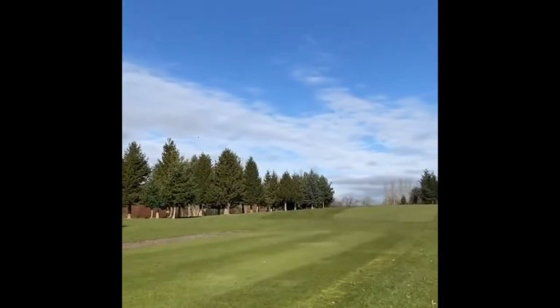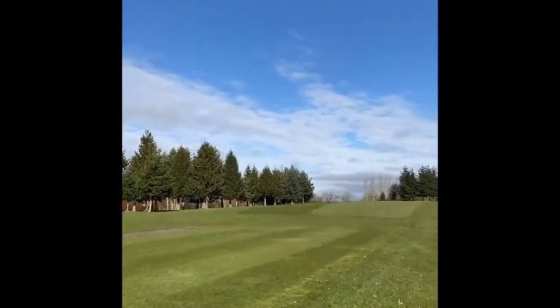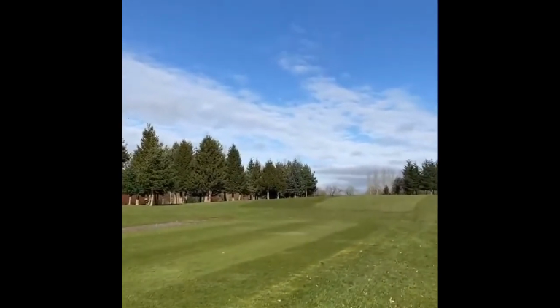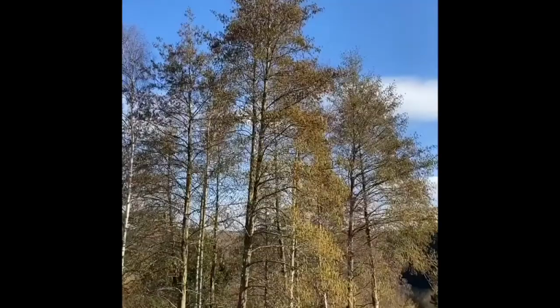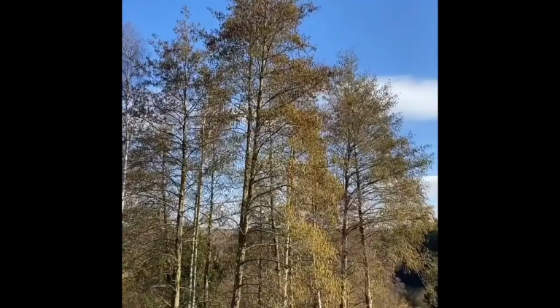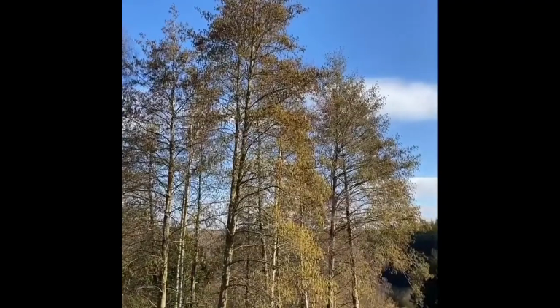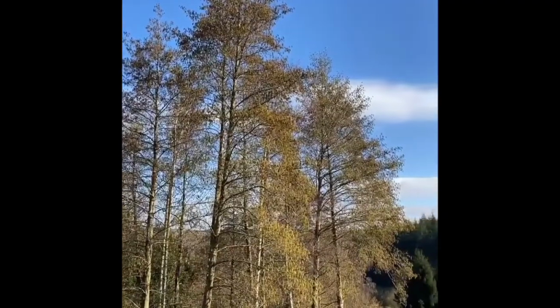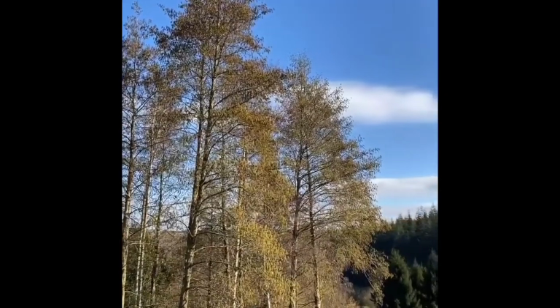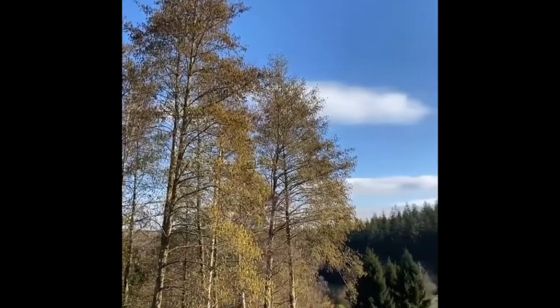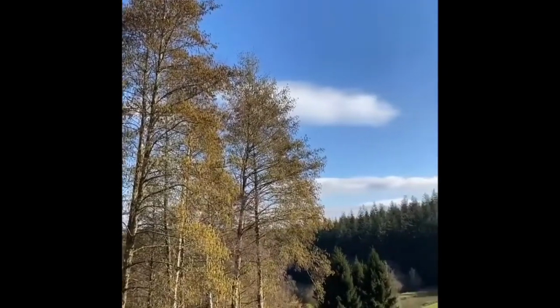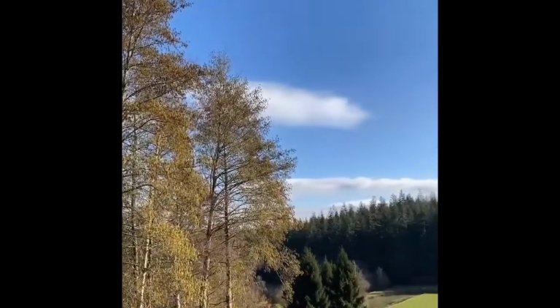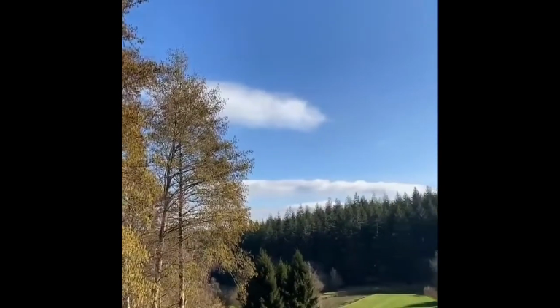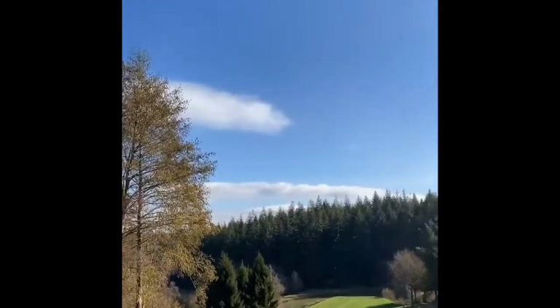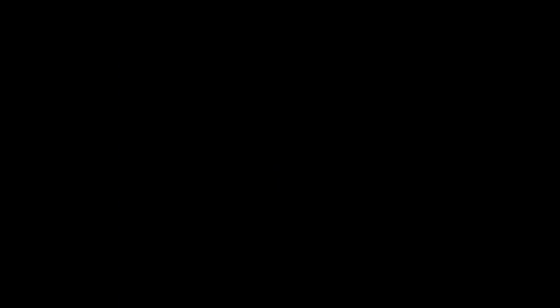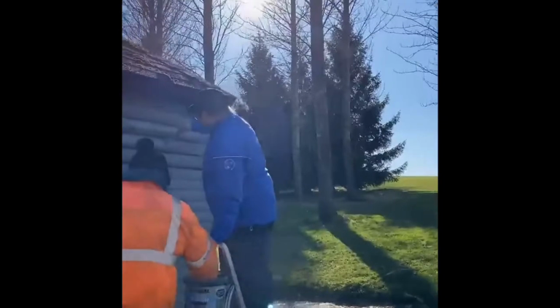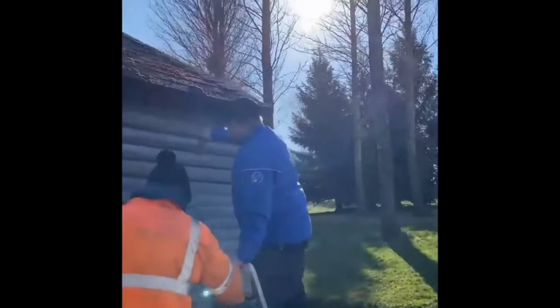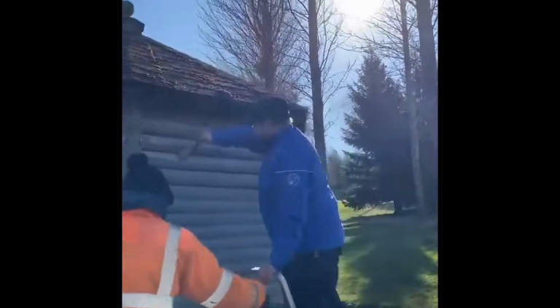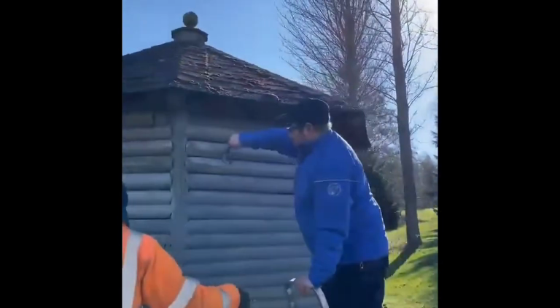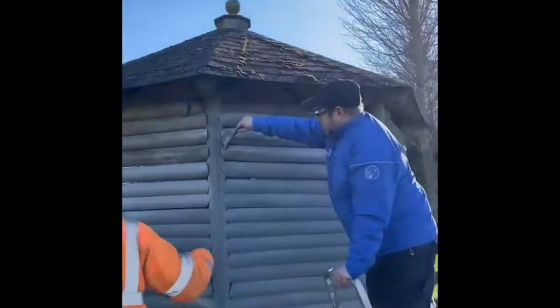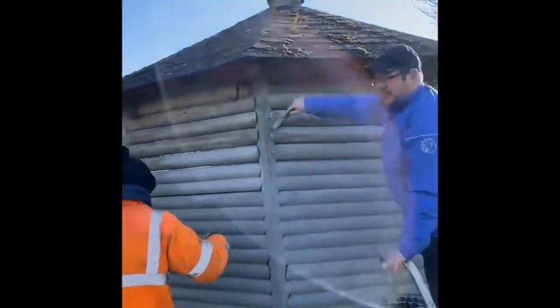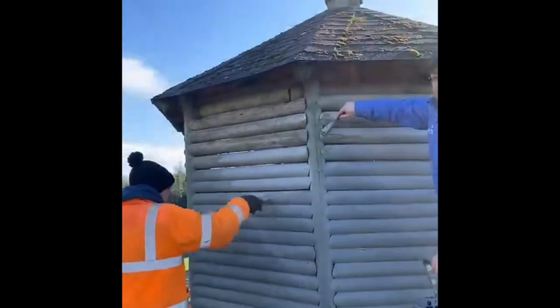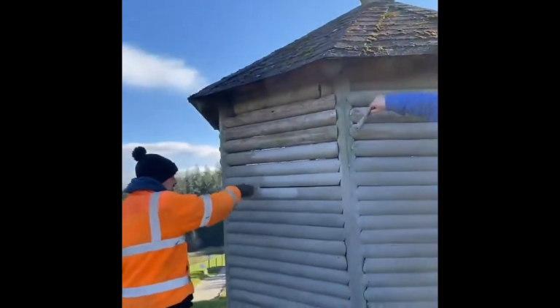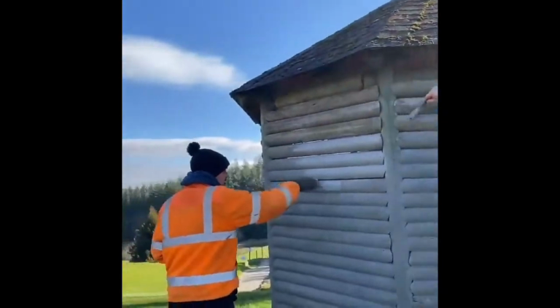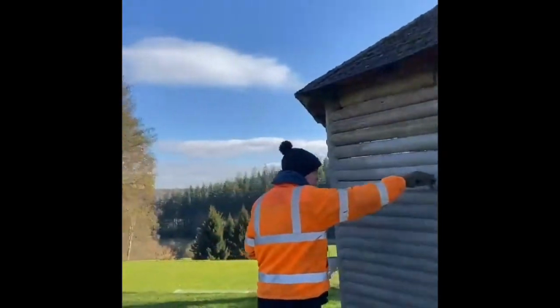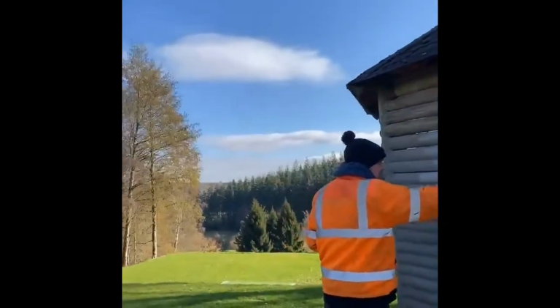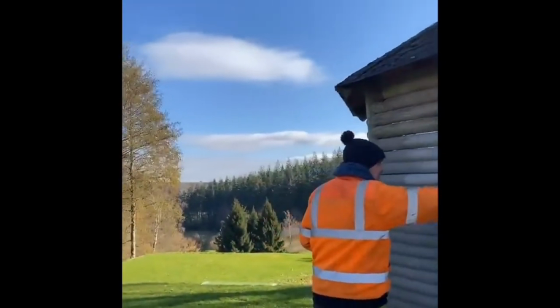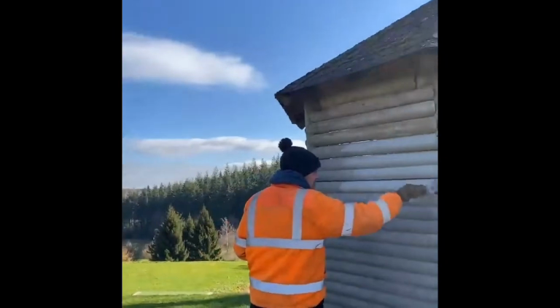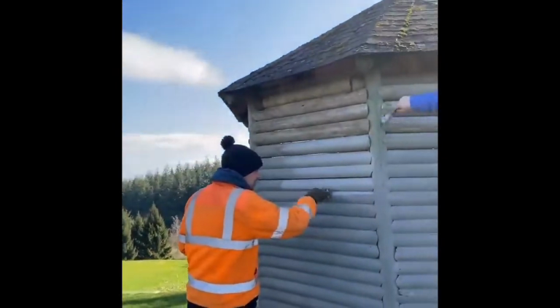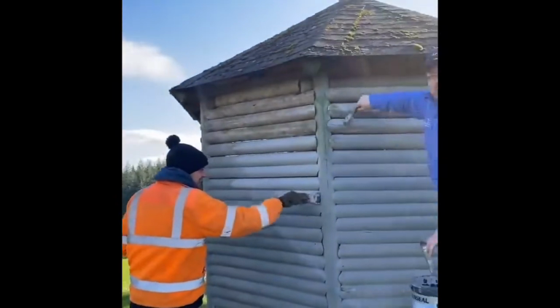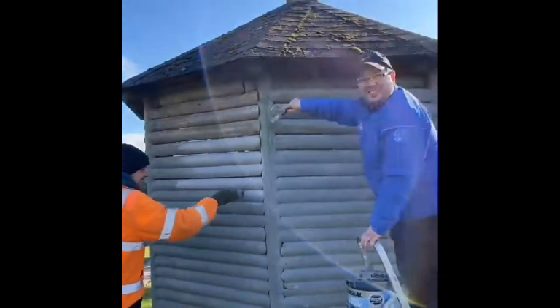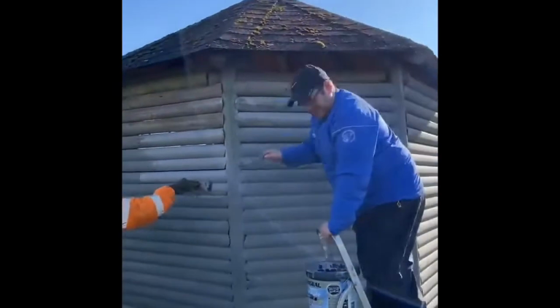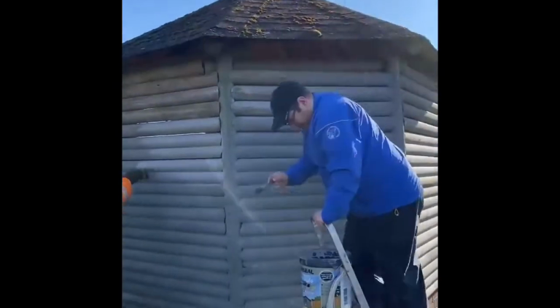Here we are on the 6th. Here are the boys restoring the 6th of Badgers hut. Bit of run seal, 5 year, slate grey. Beautiful.